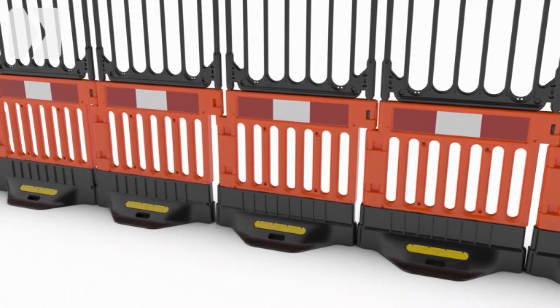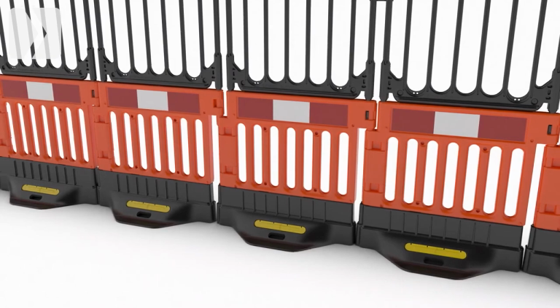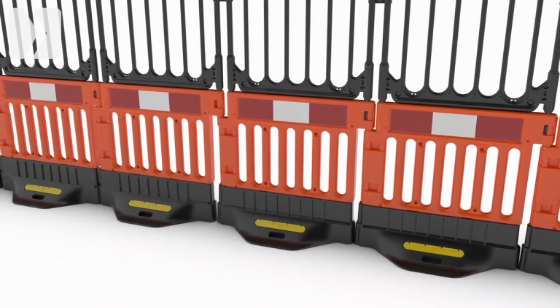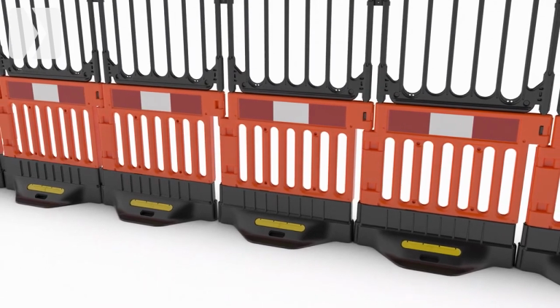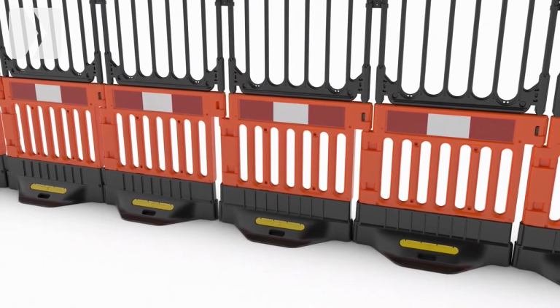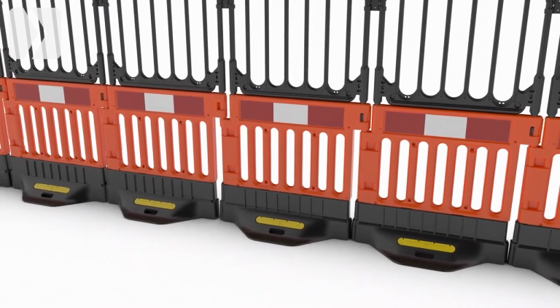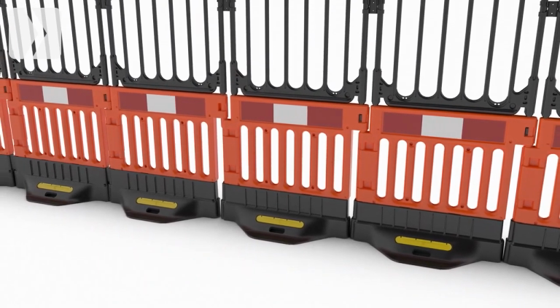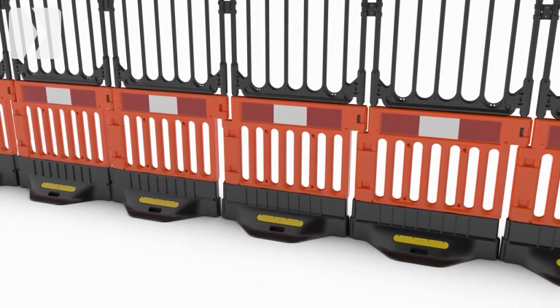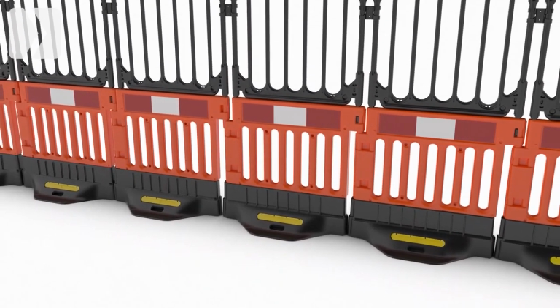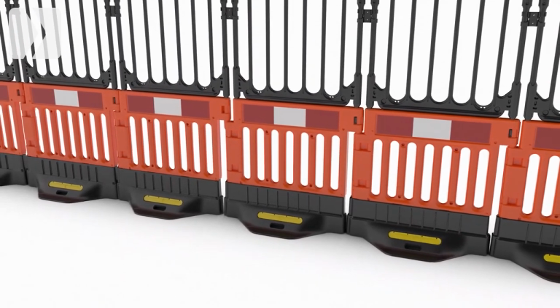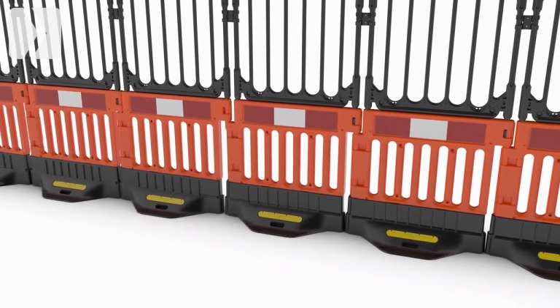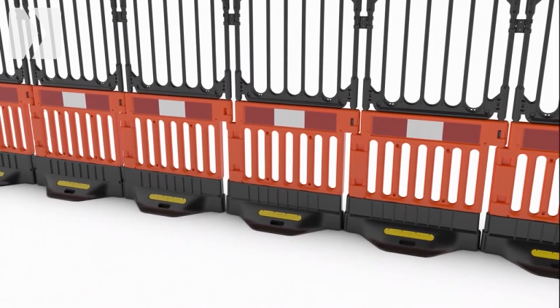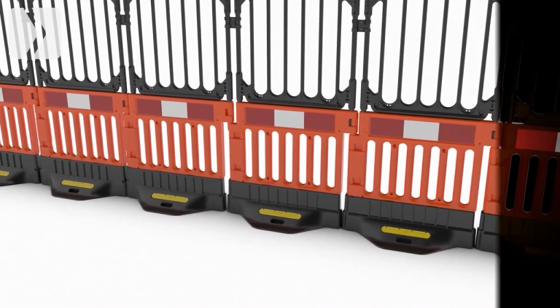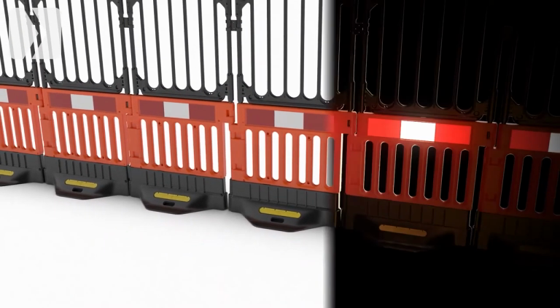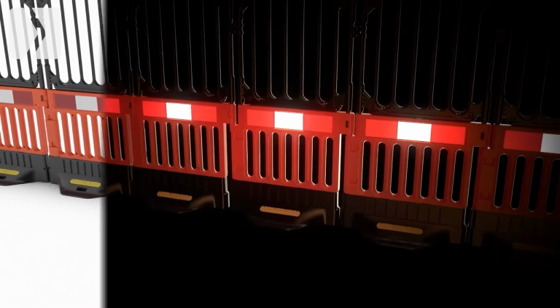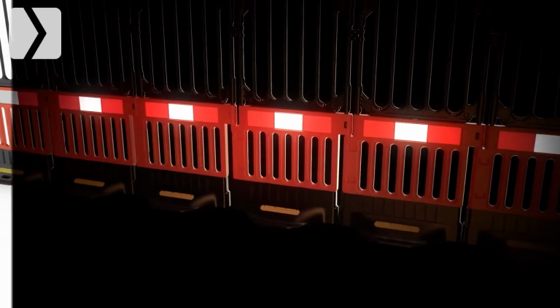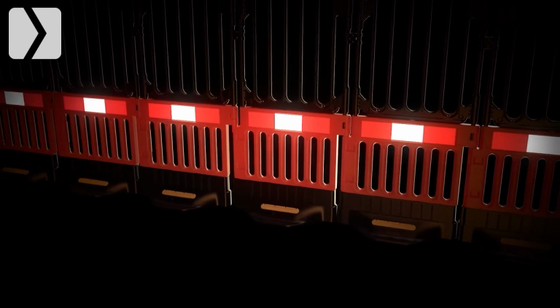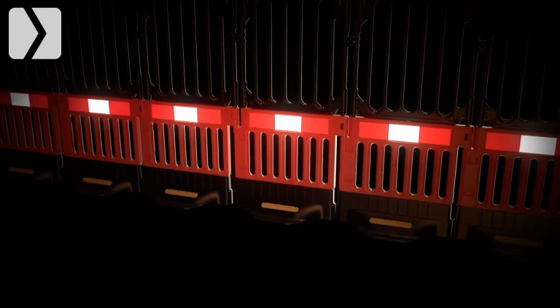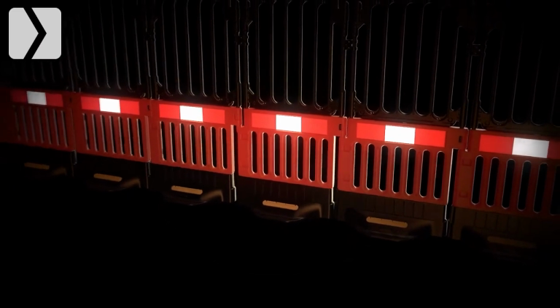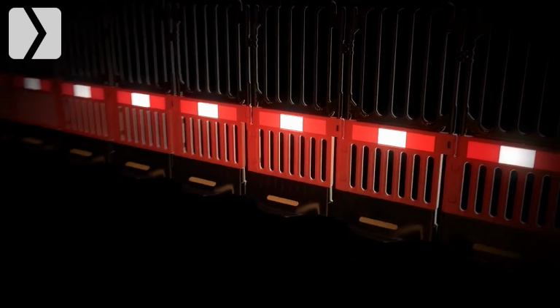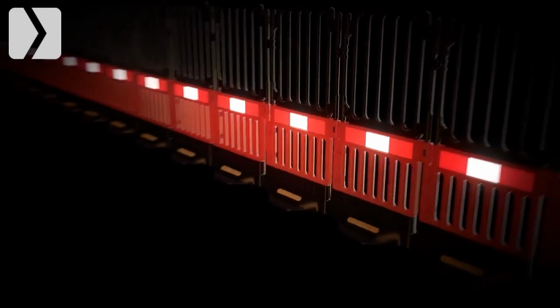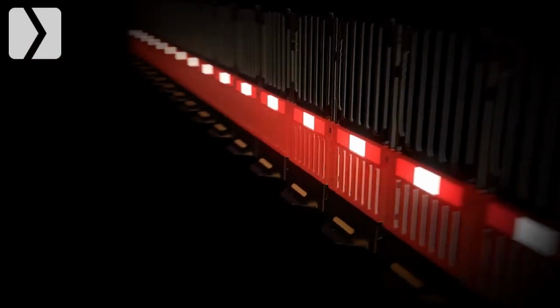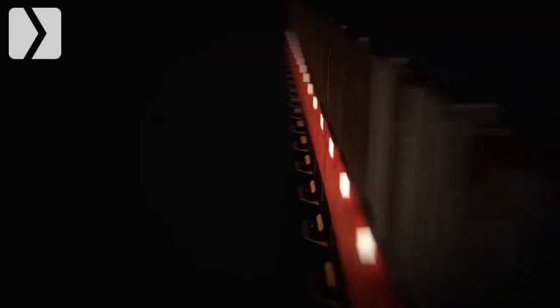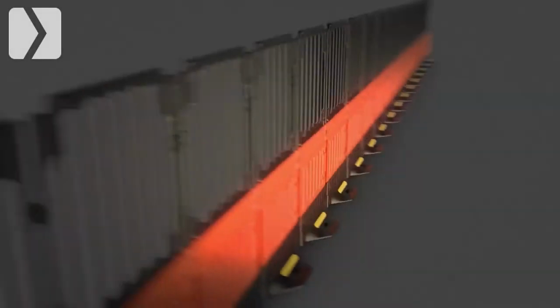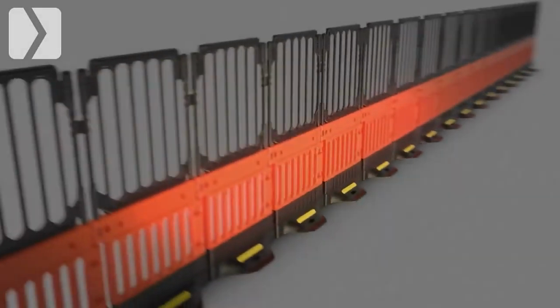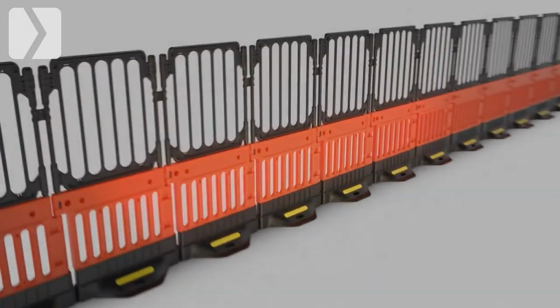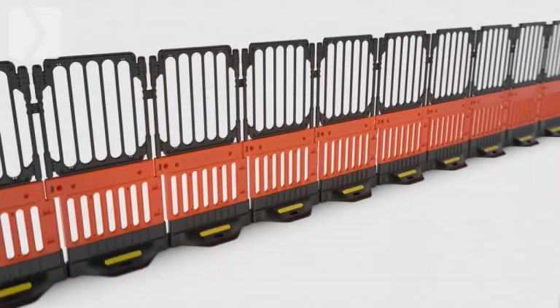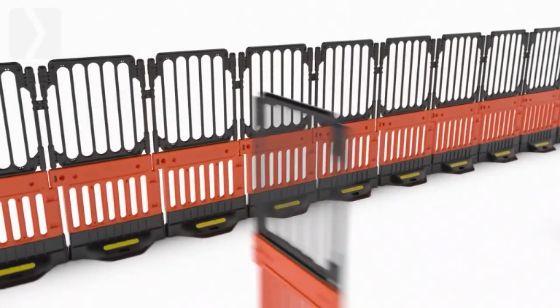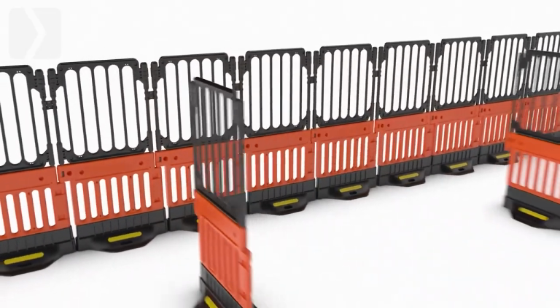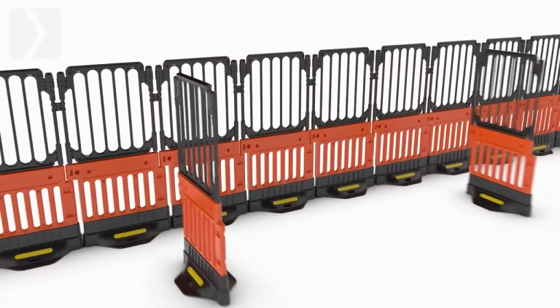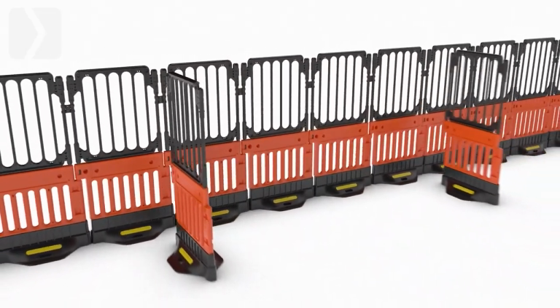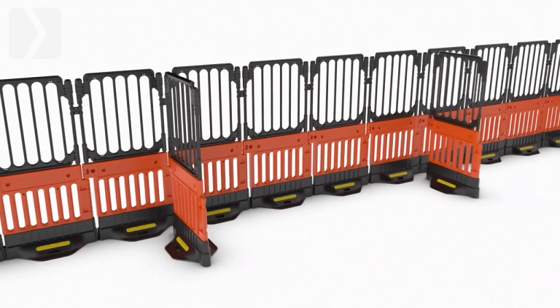With Strong Fence, you can be confident that your work site is secure and protected day or night. It is highly wind resistant and is tested to British standards.